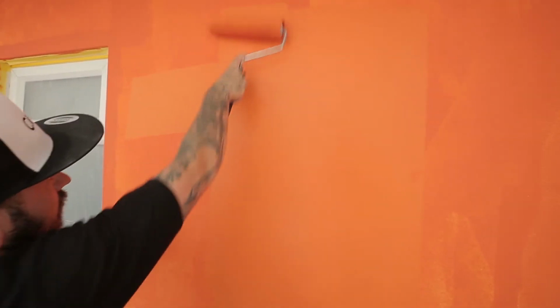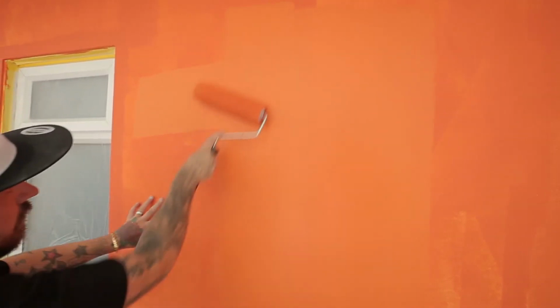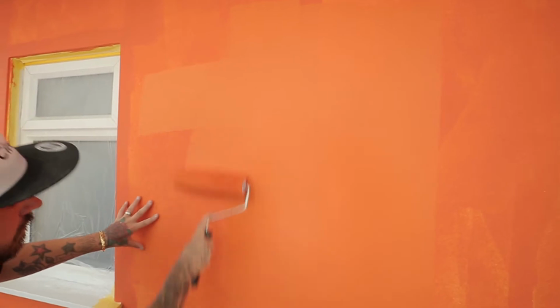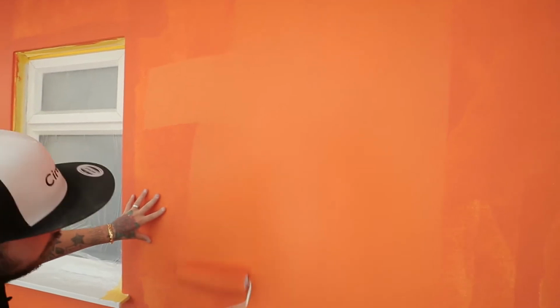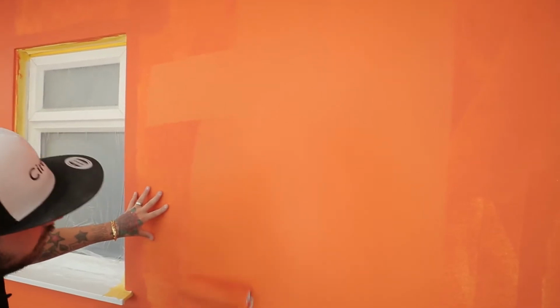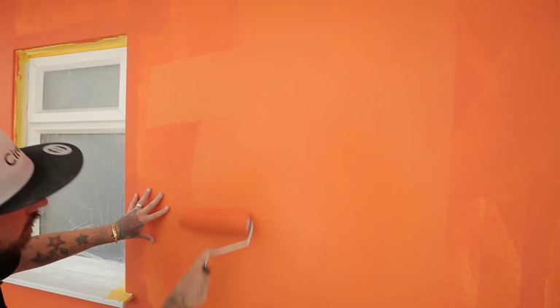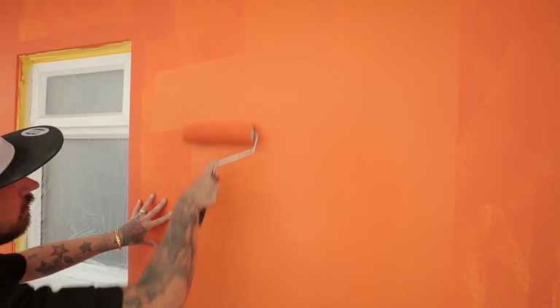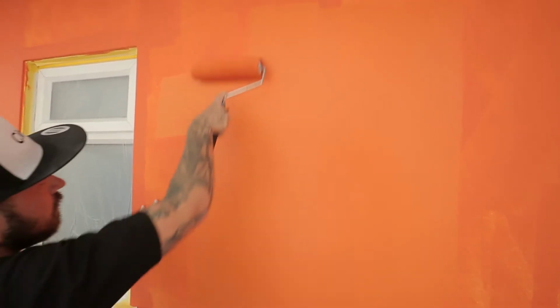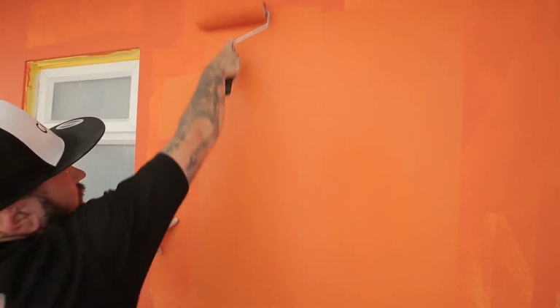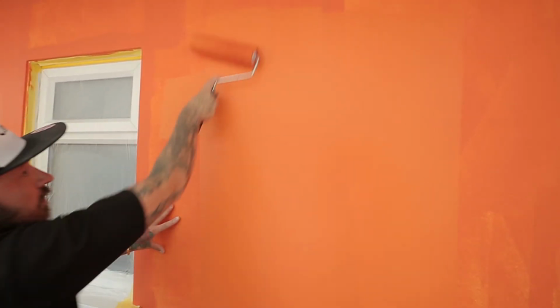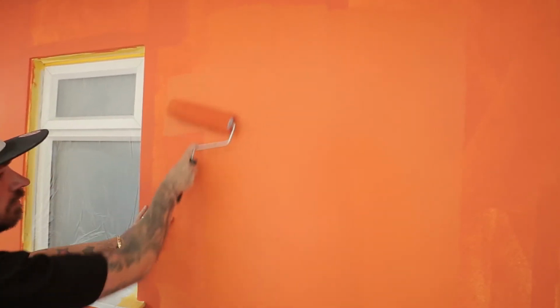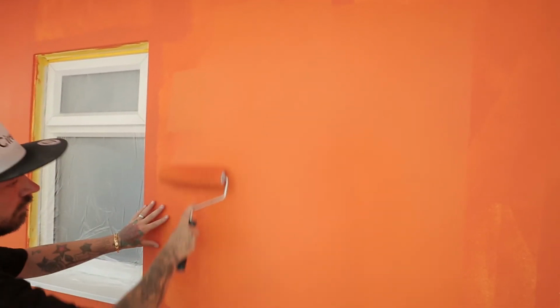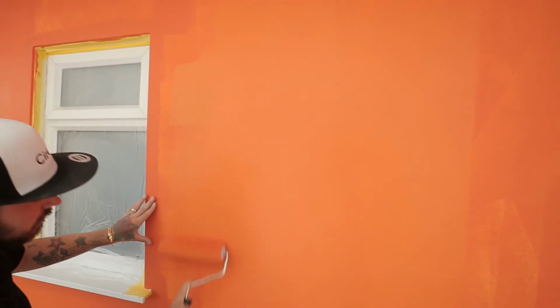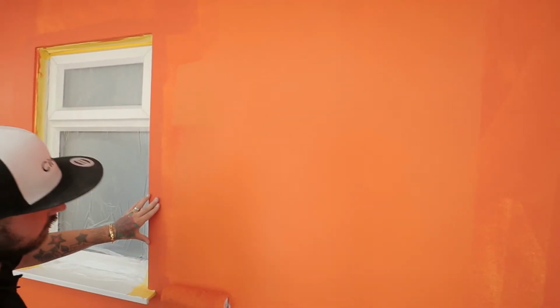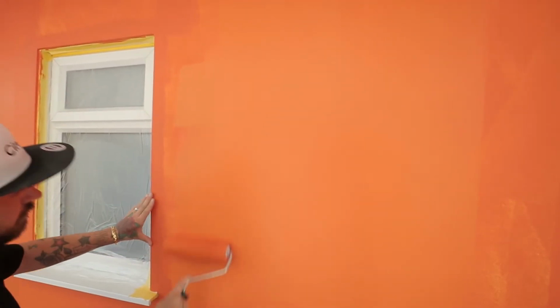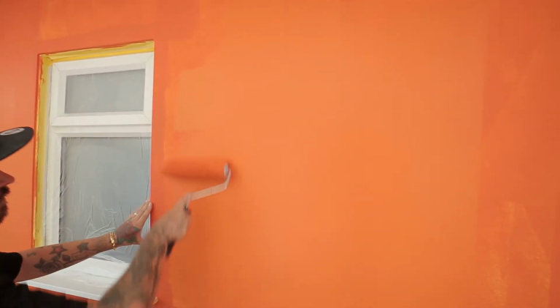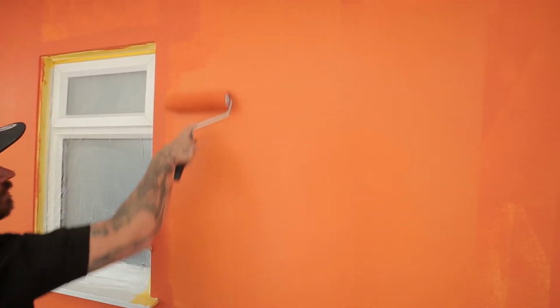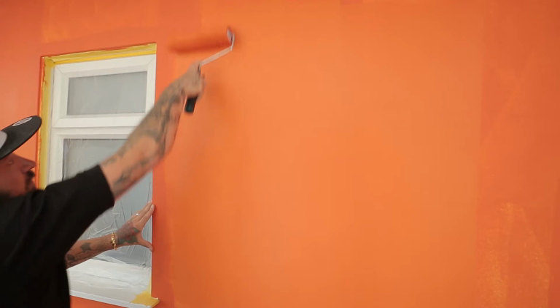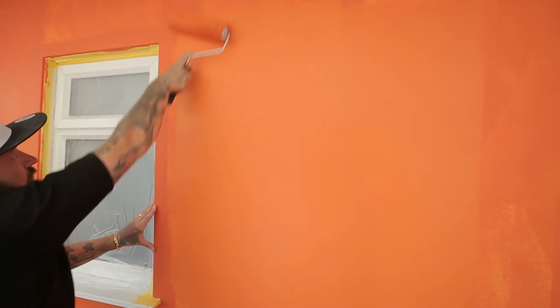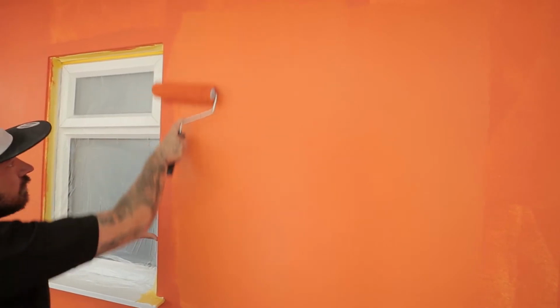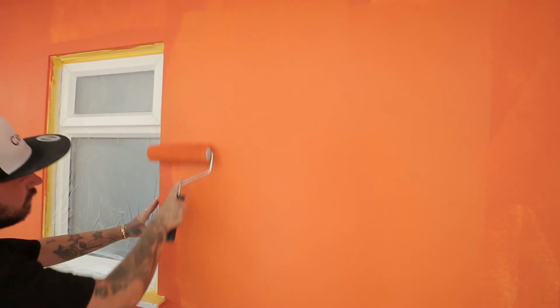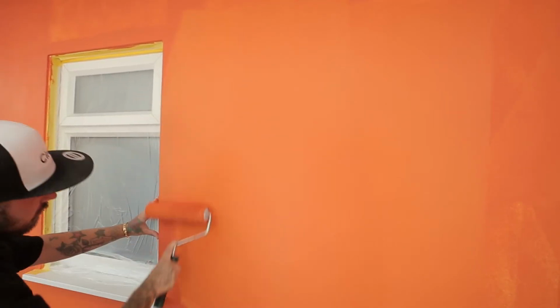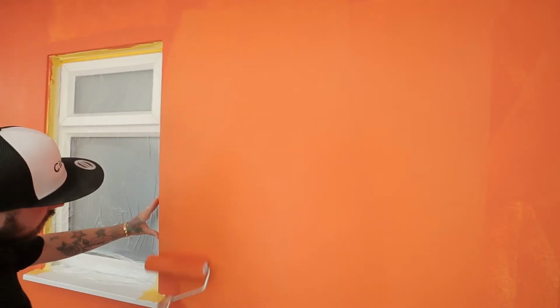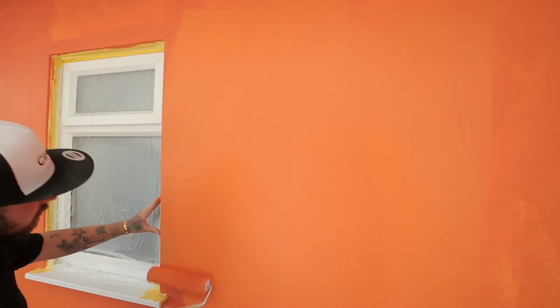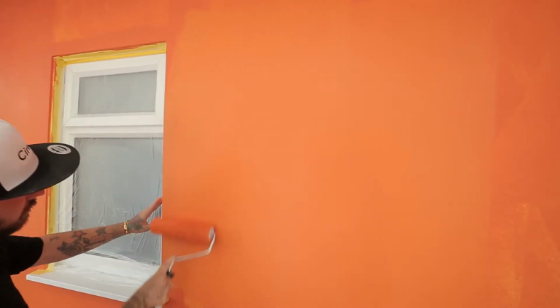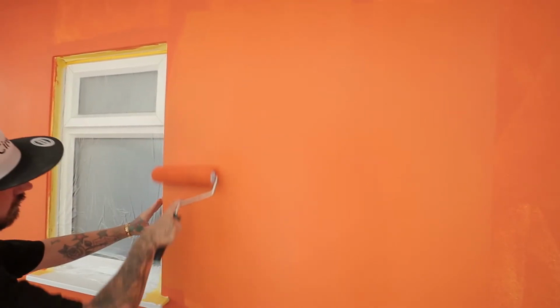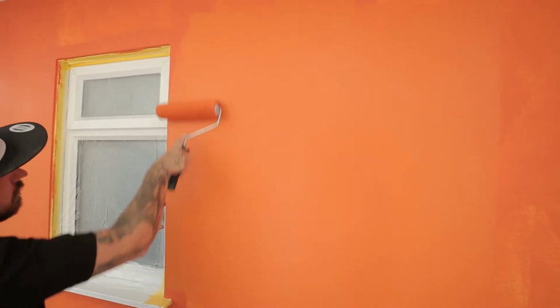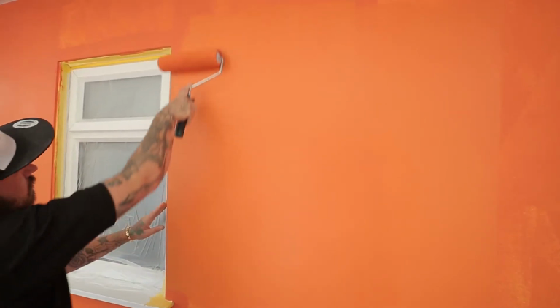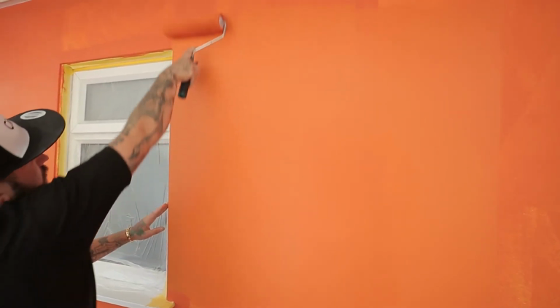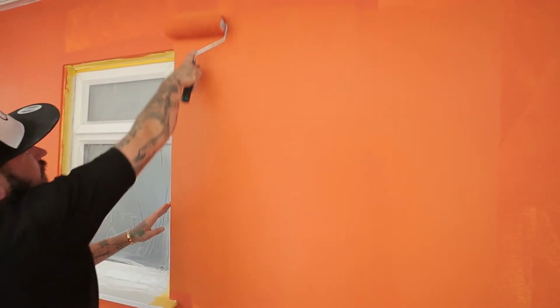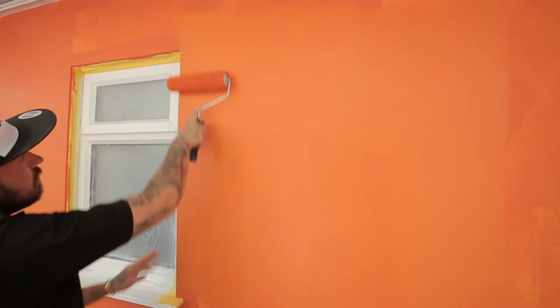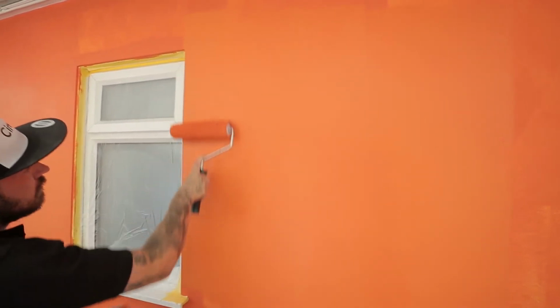Simply over roll the paint you previously applied to the wall using a traditional up and down movement, ensuring the paint is distributed evenly leaving a smooth and solid finish.